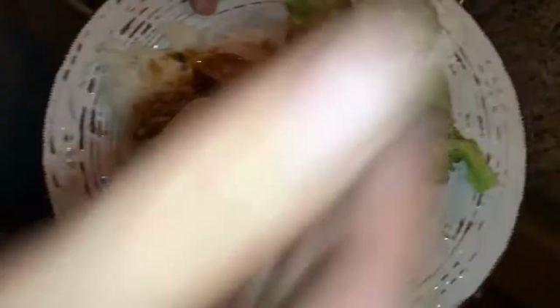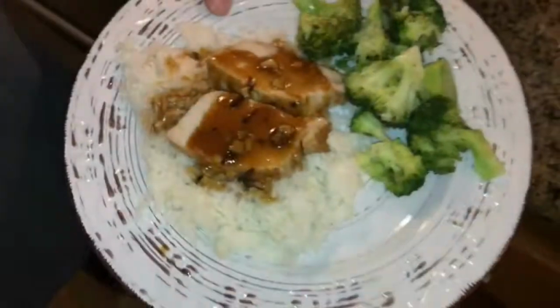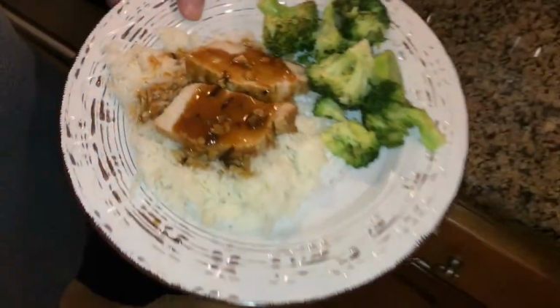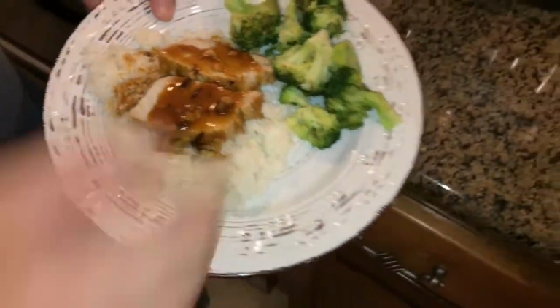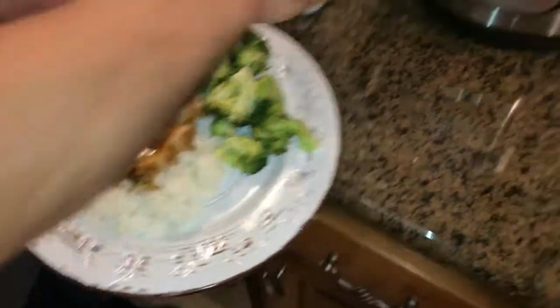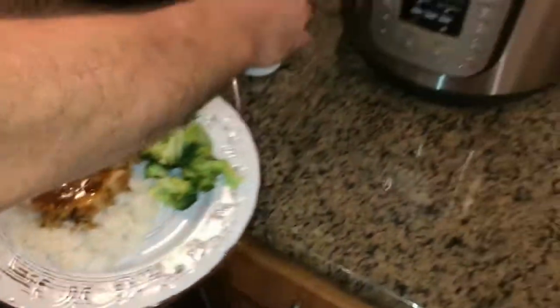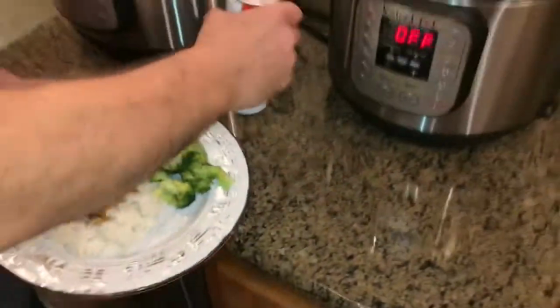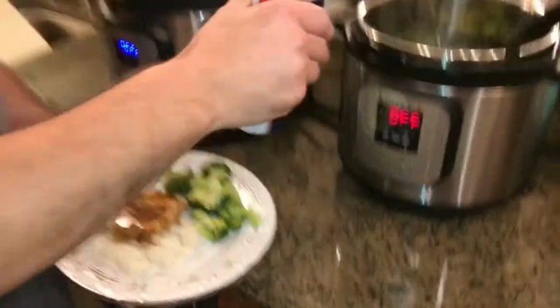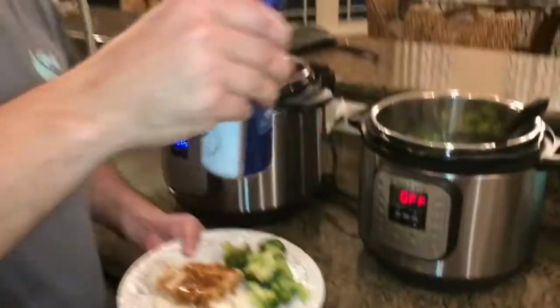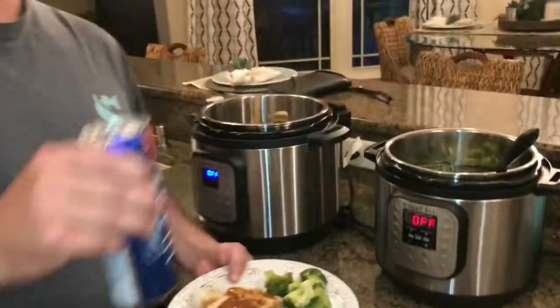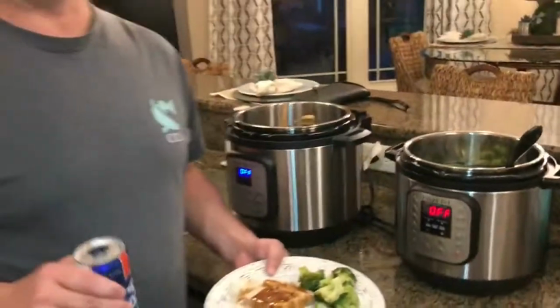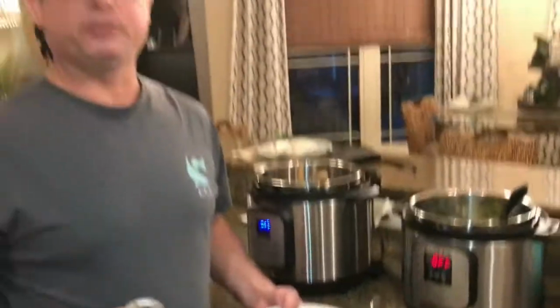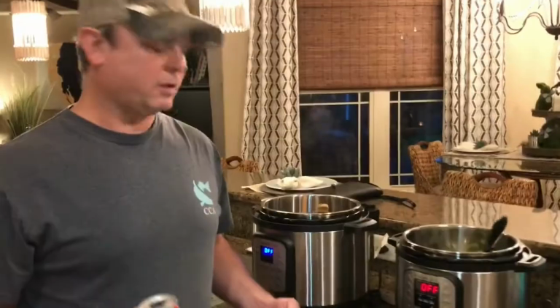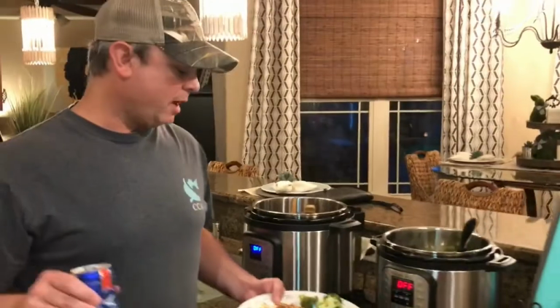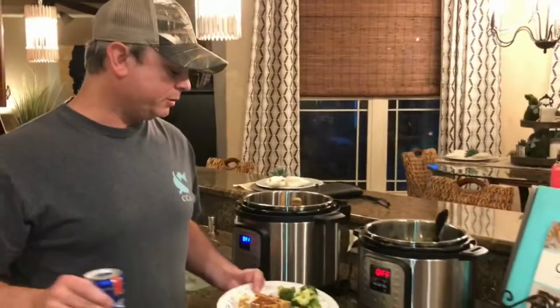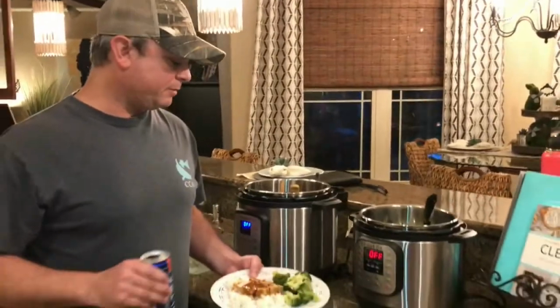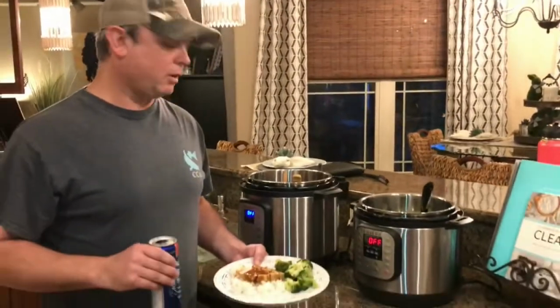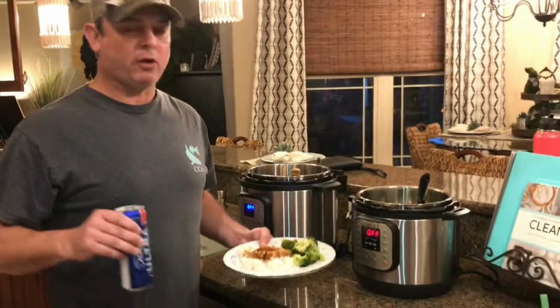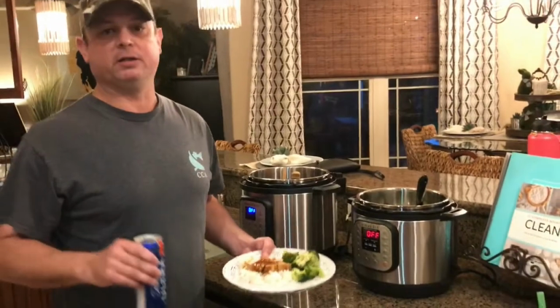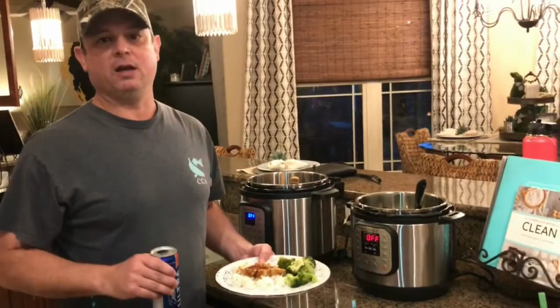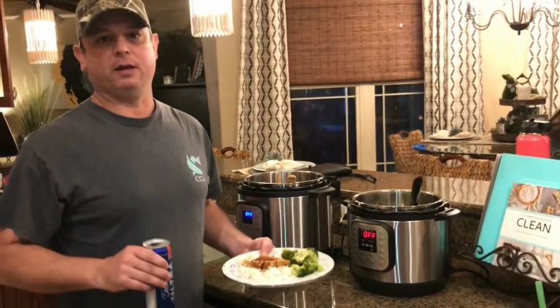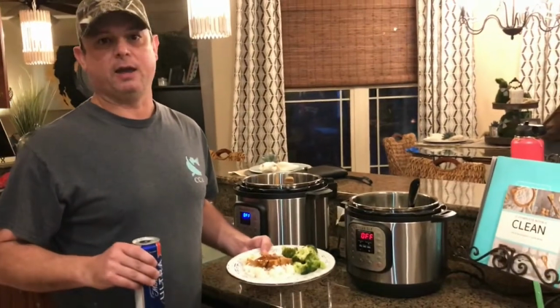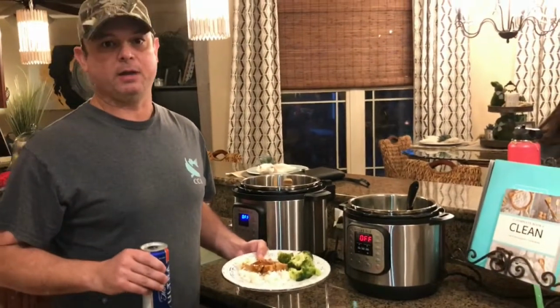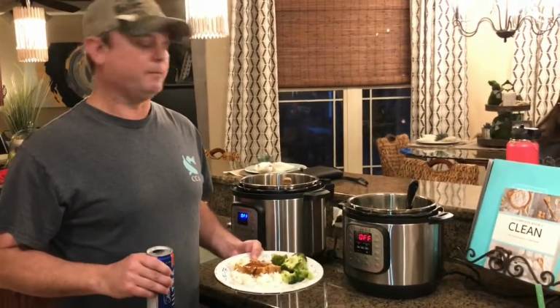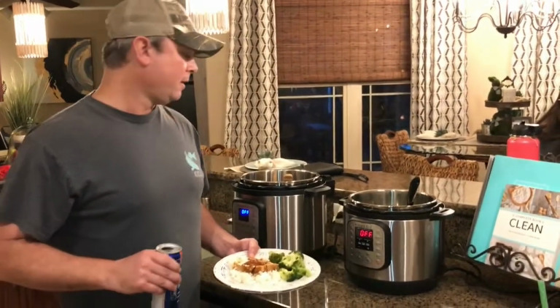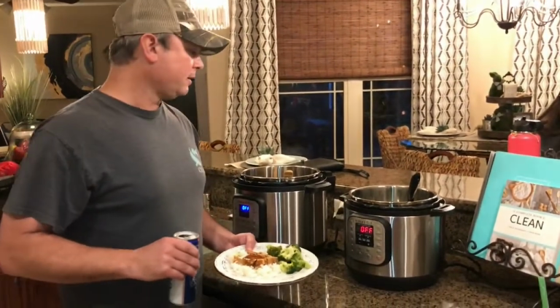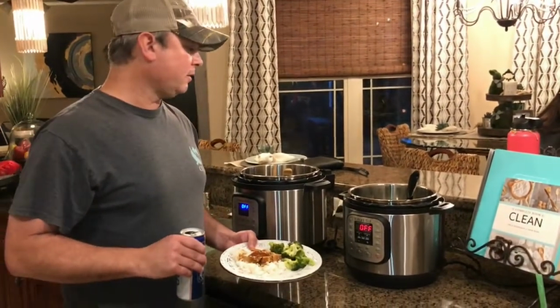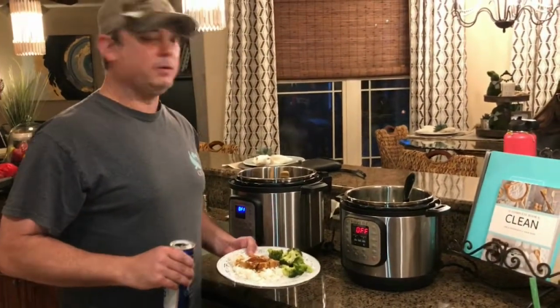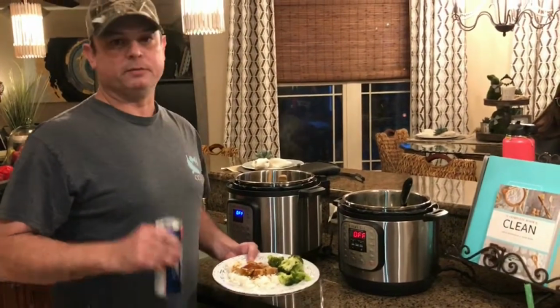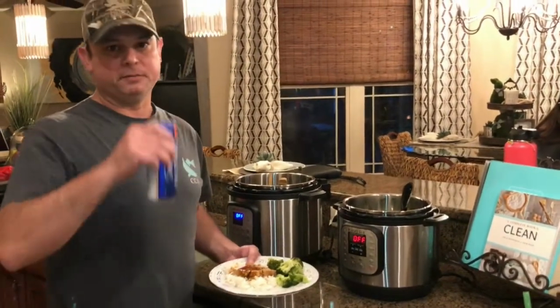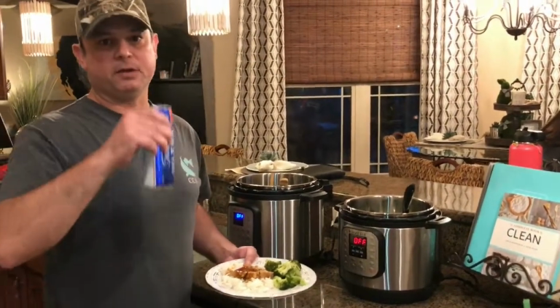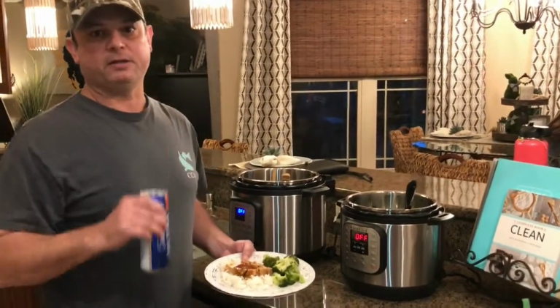Tonight we cooked some pork loins in one Instant Pot, and I've got some broccoli and a Michelob Ultra, so I'm just absolutely crushing the healthy game tonight. We will see y'all next time!